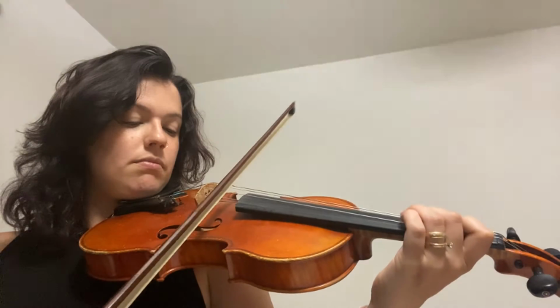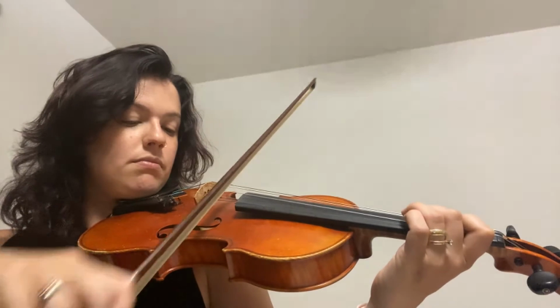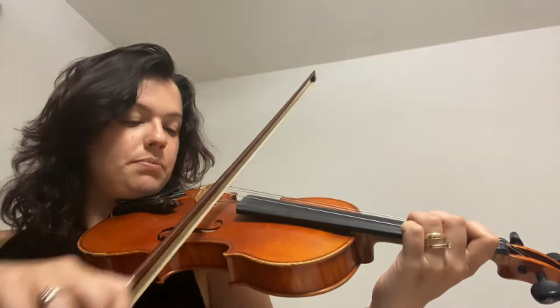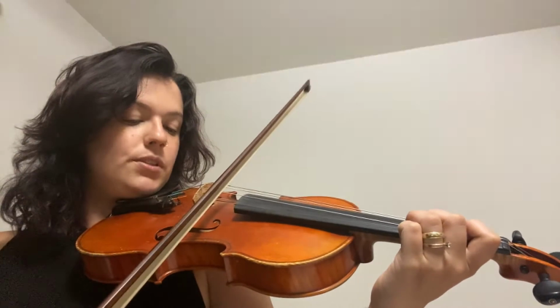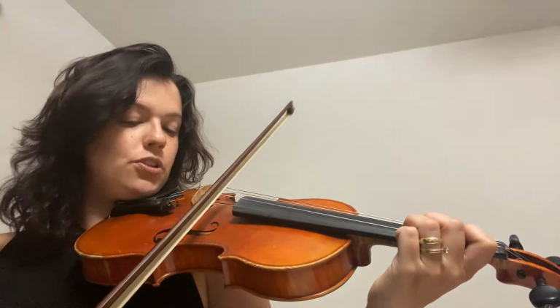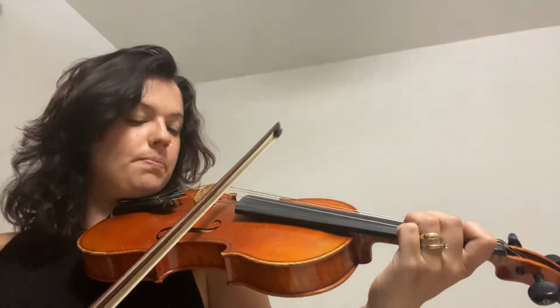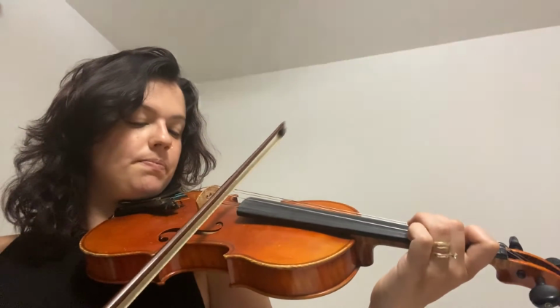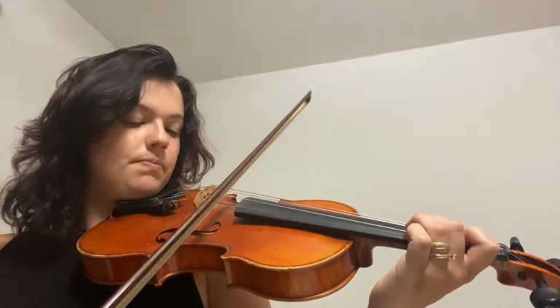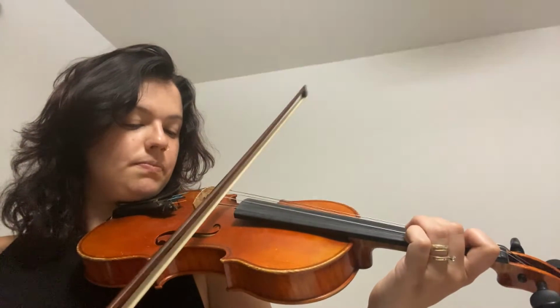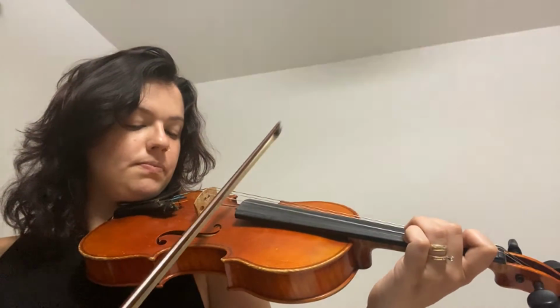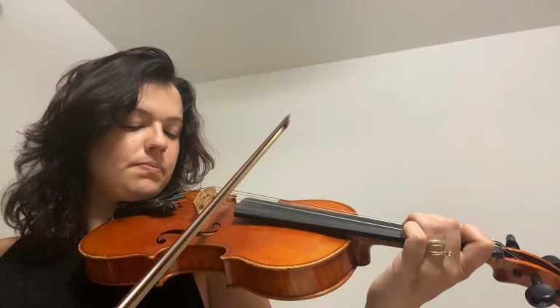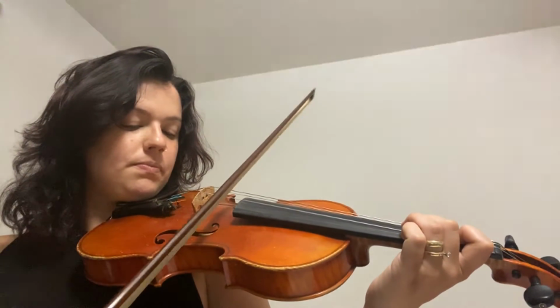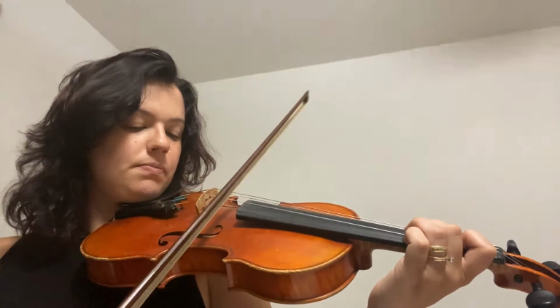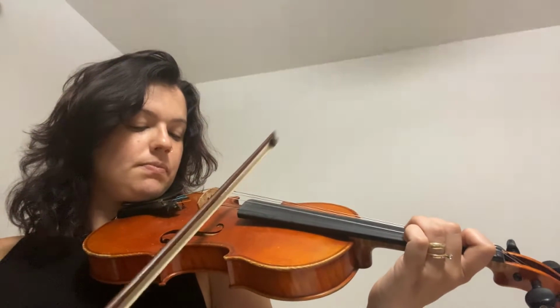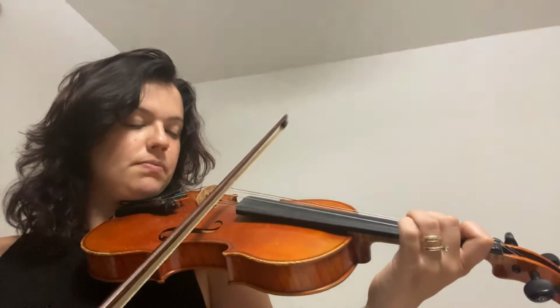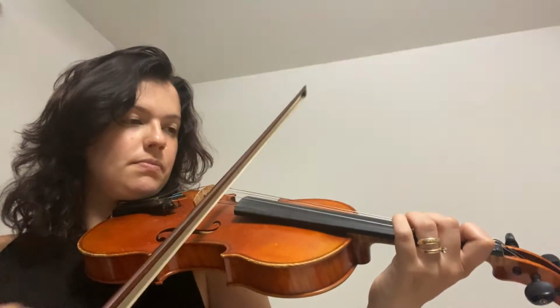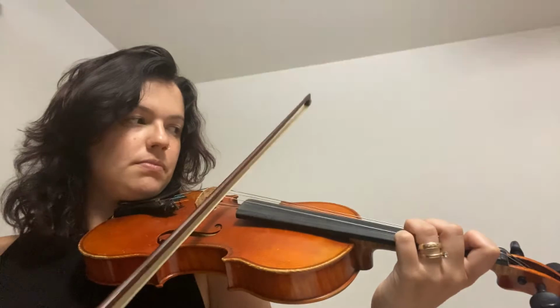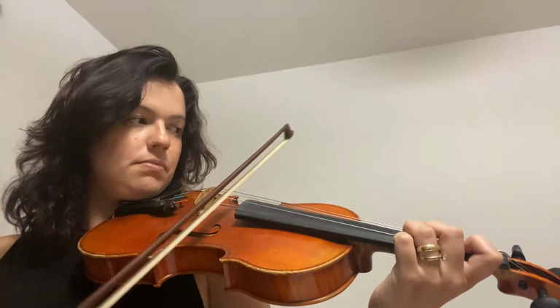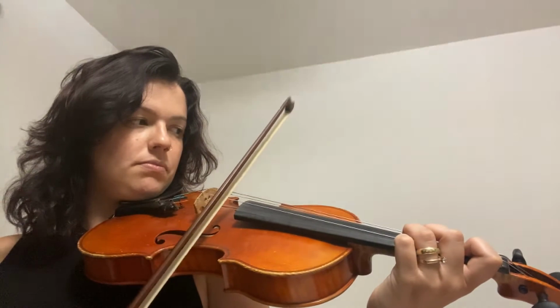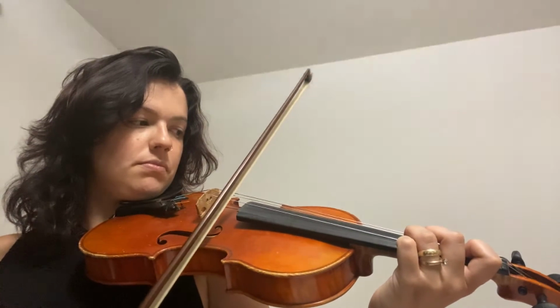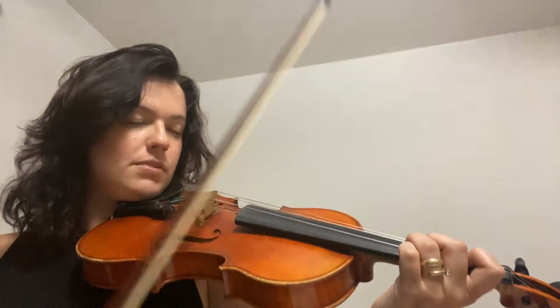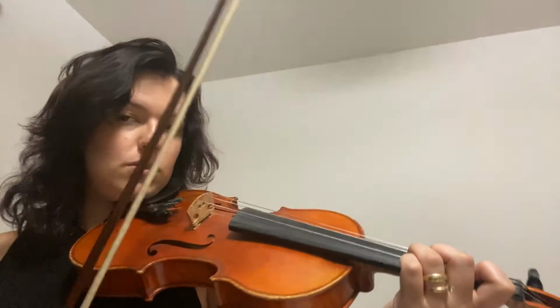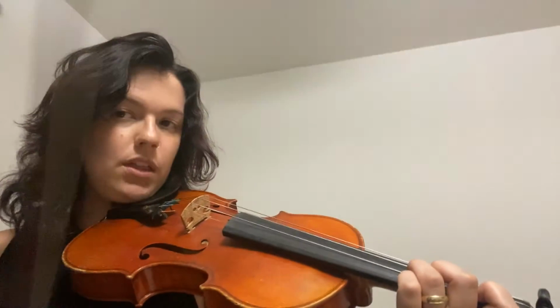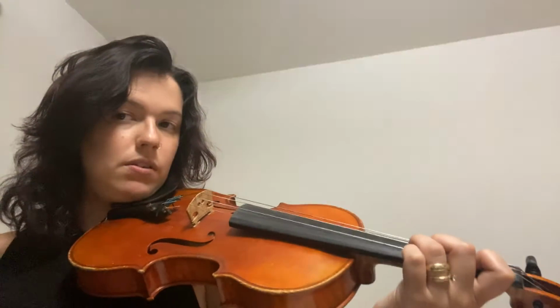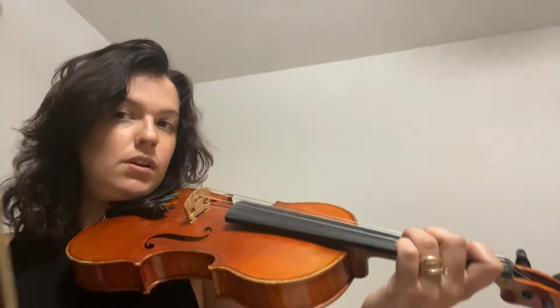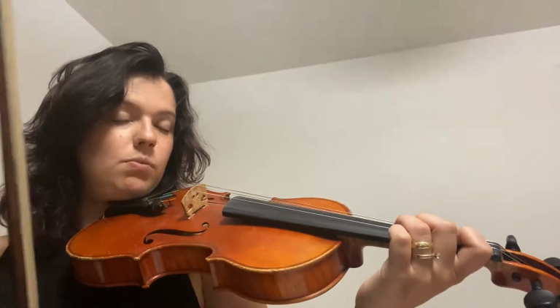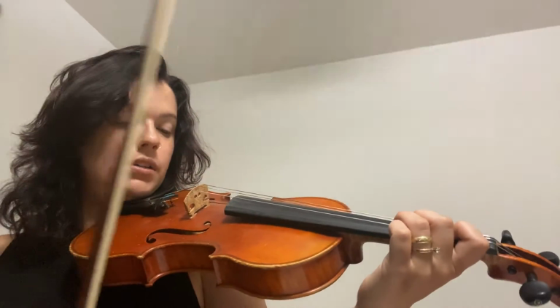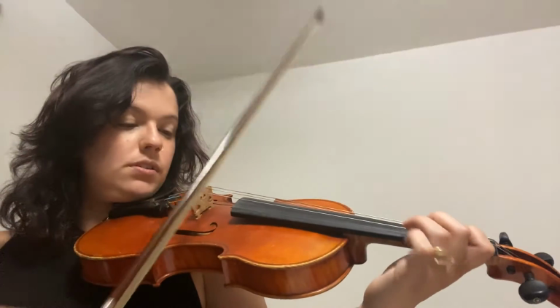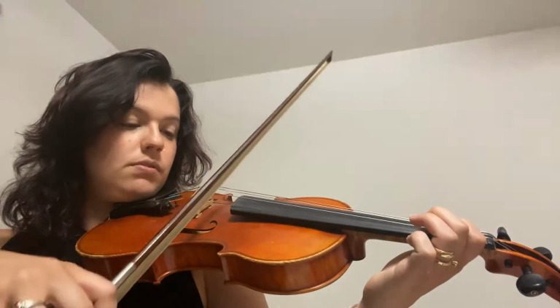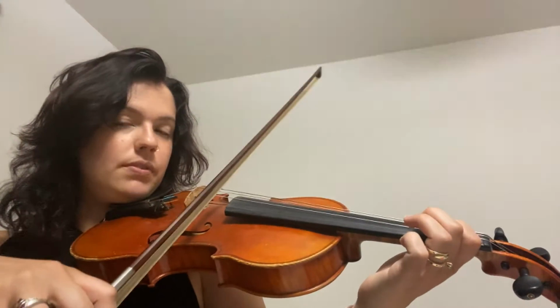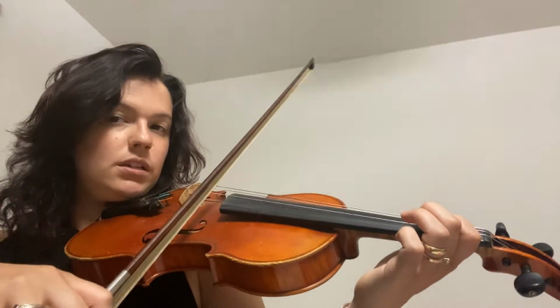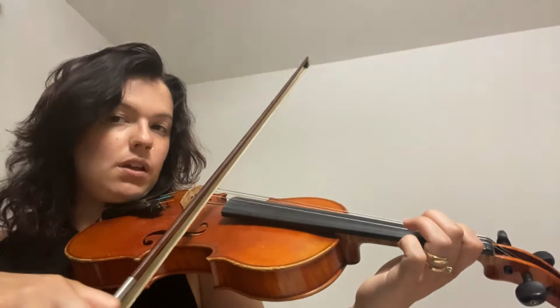C sharp. Let's do it together: one, two, ready, go.